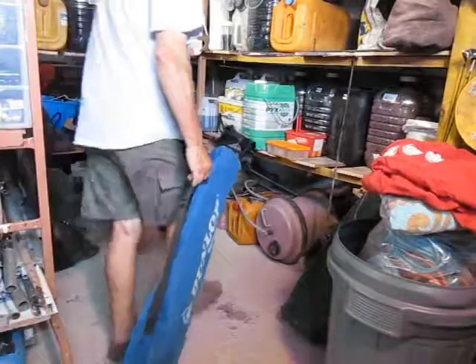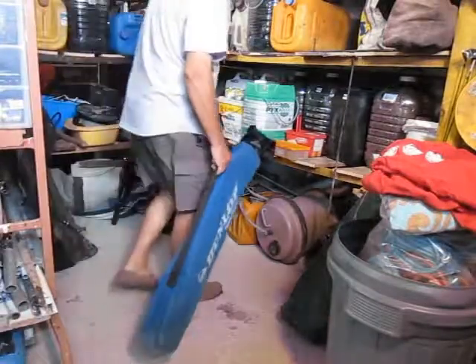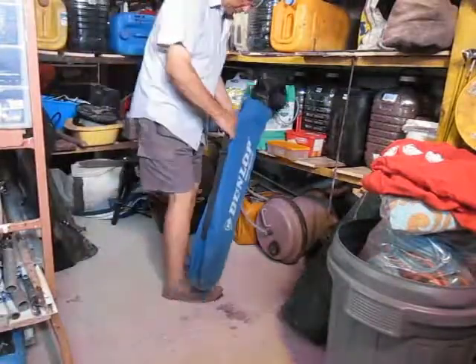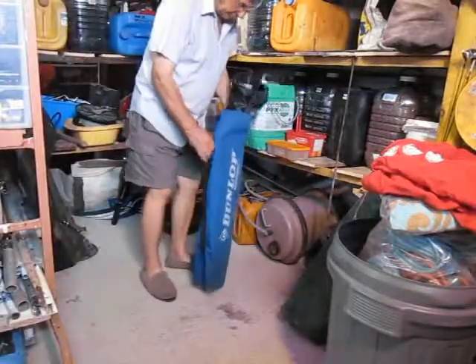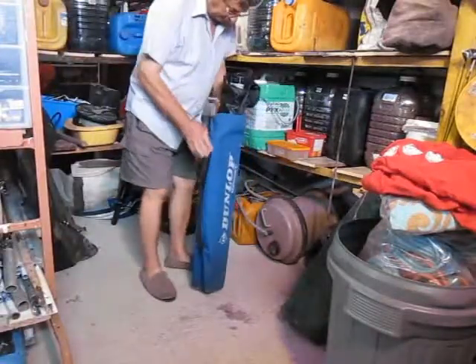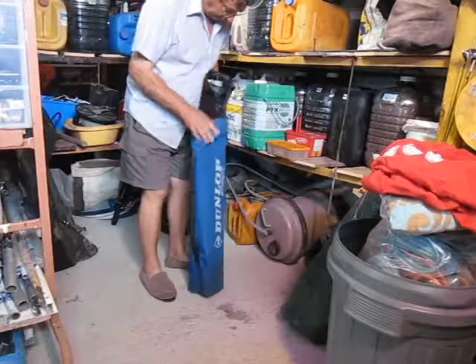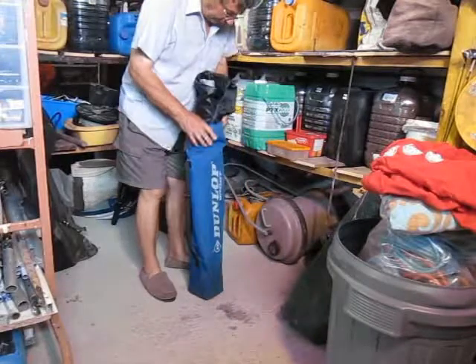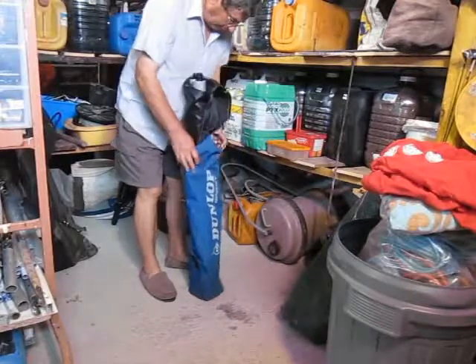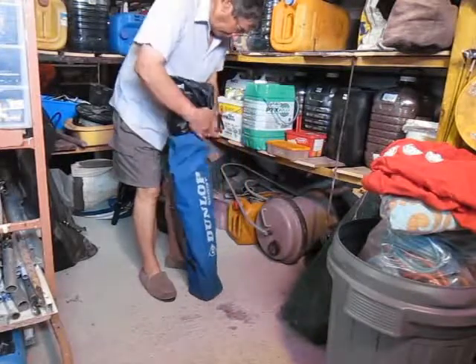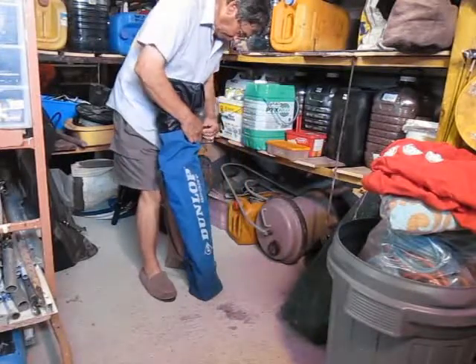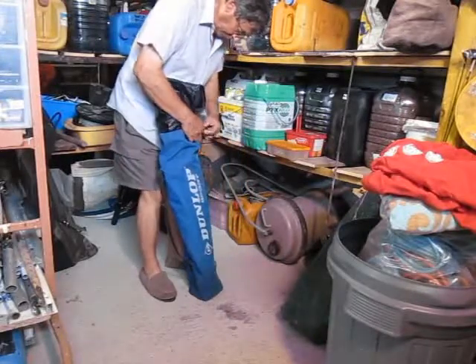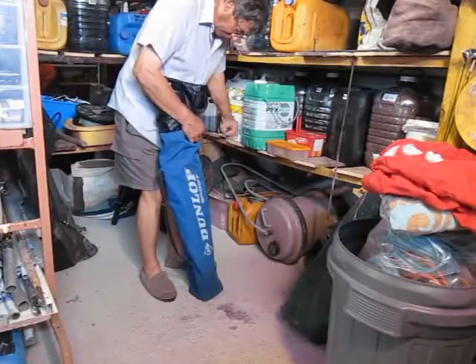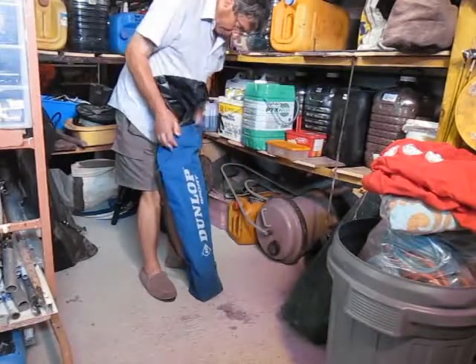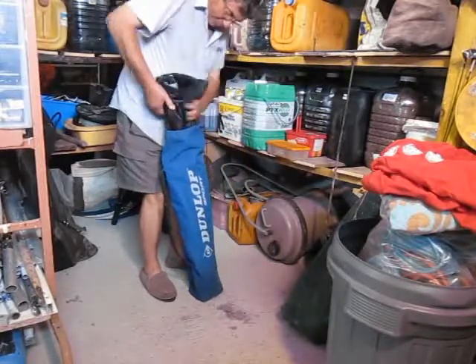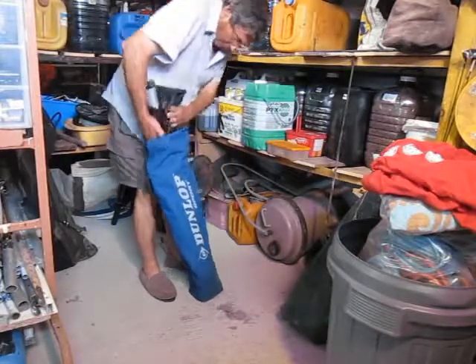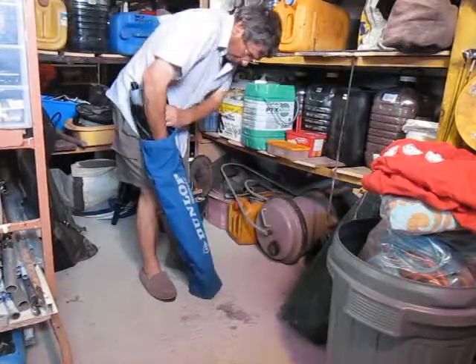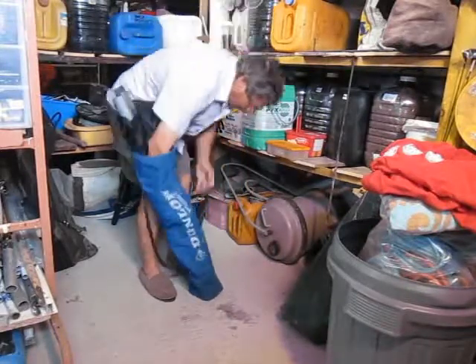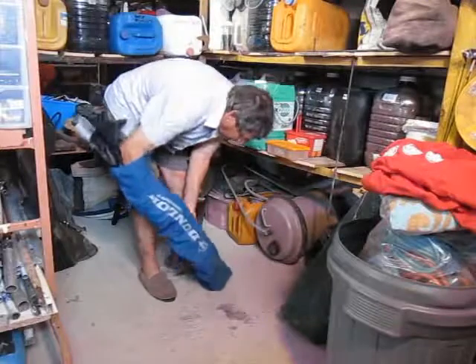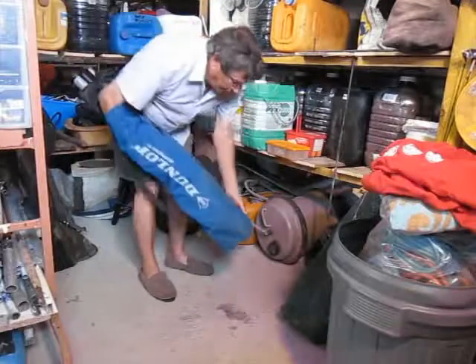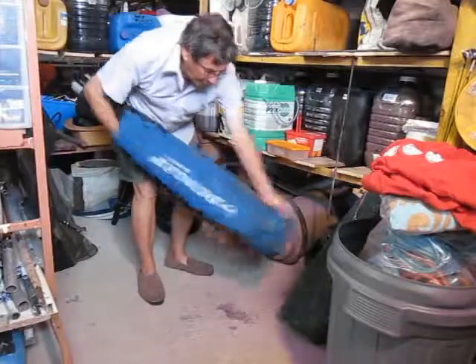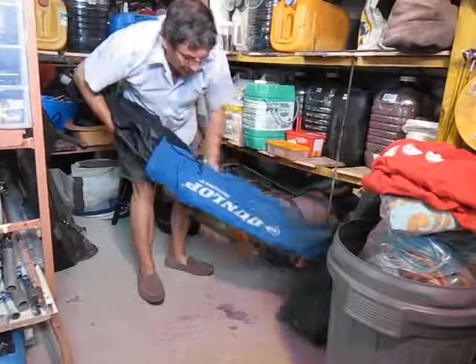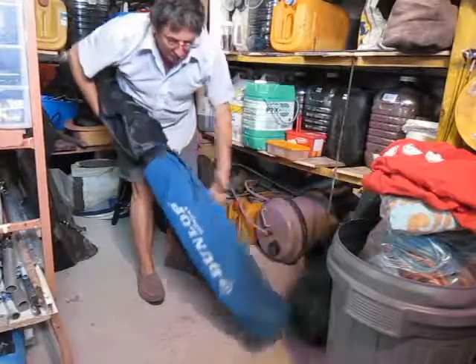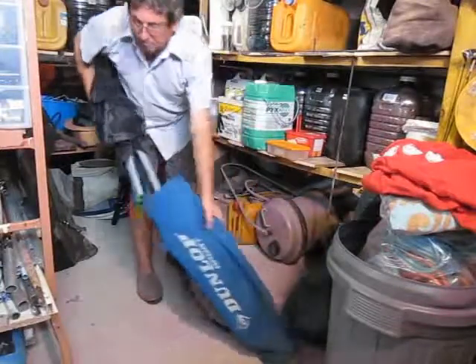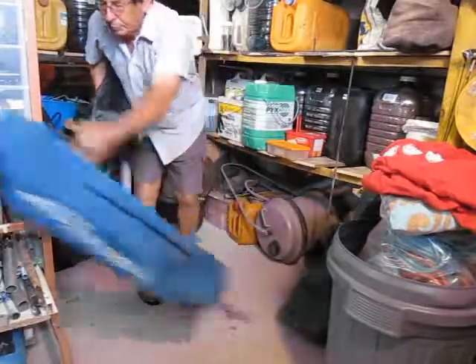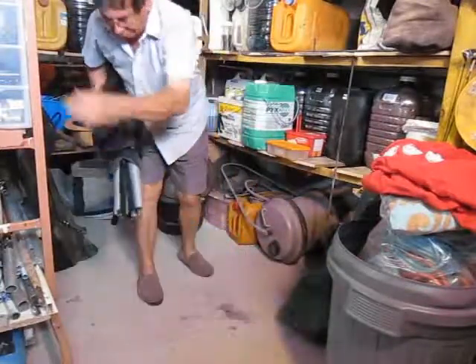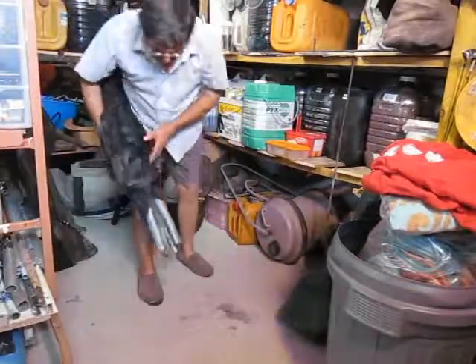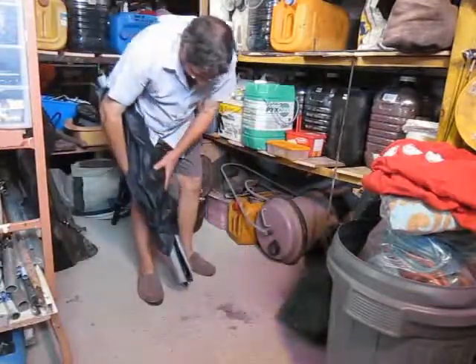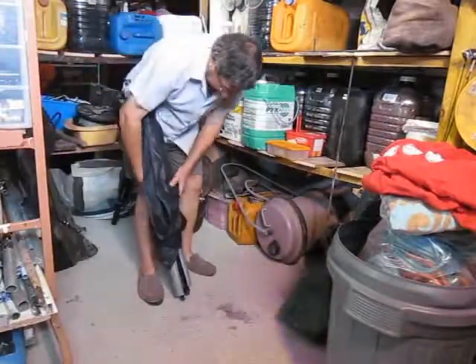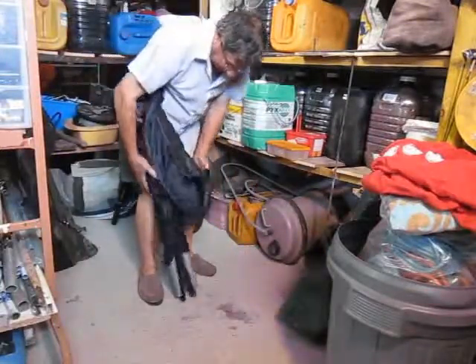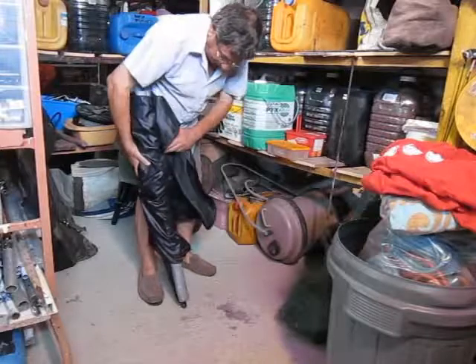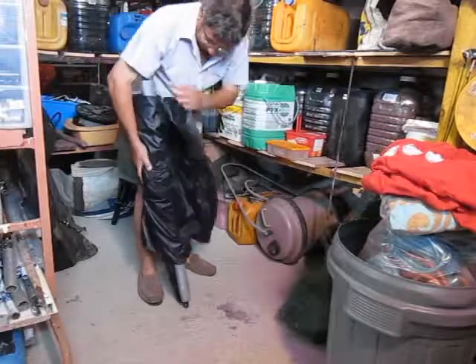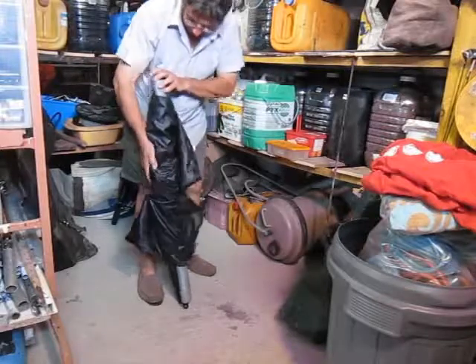This is just one version of a carp cradle that I made. Everything folds up into an old Dunlop bag — I forget what that was used for — but it's very compact.